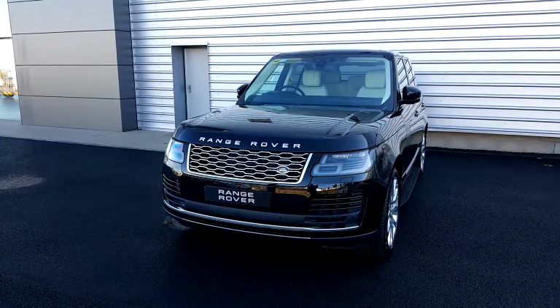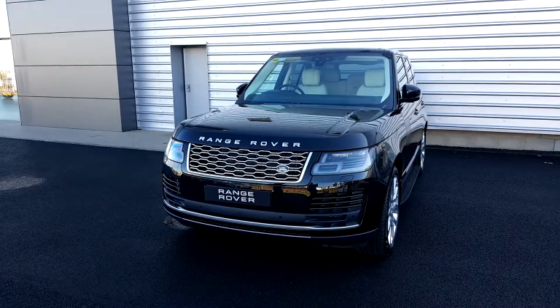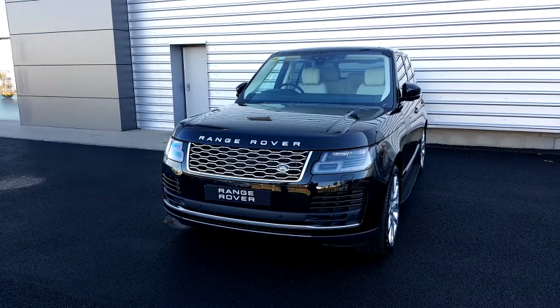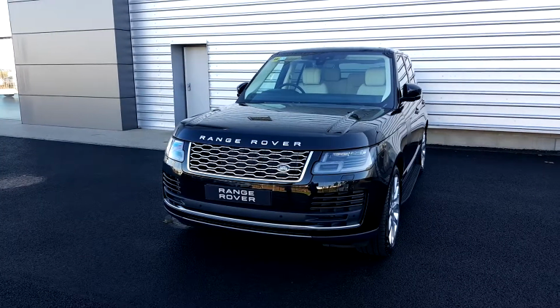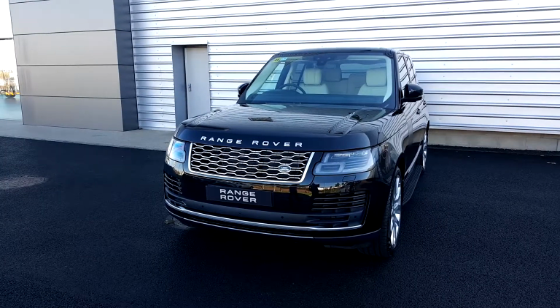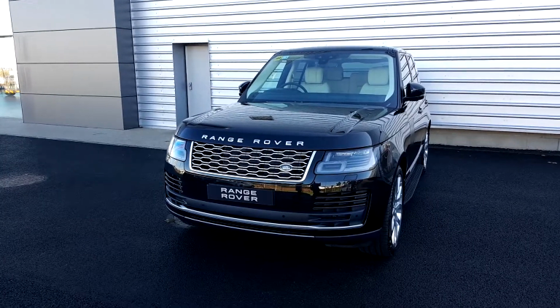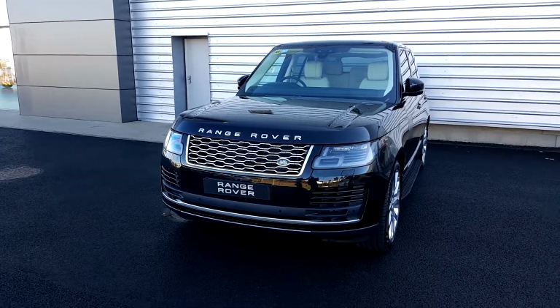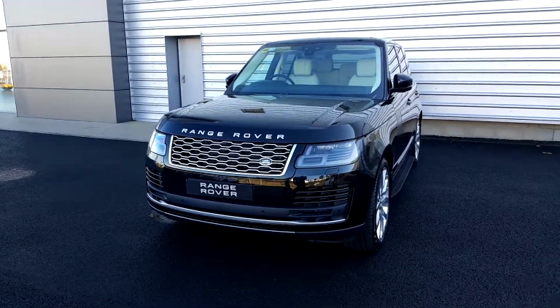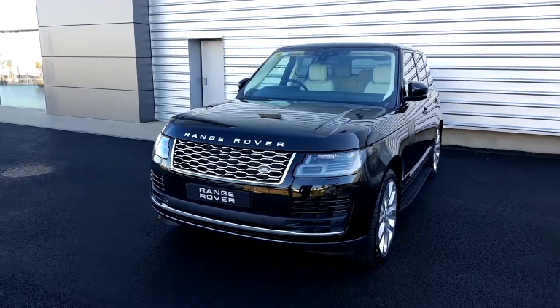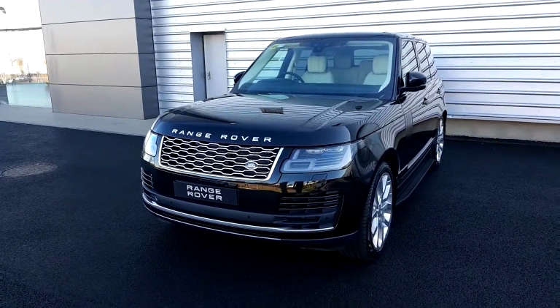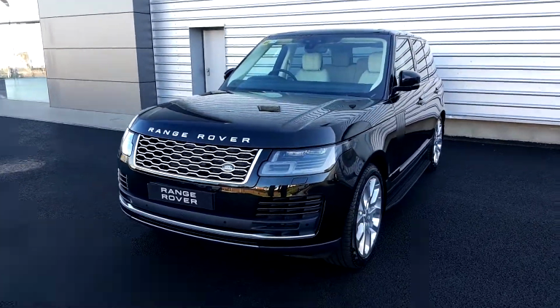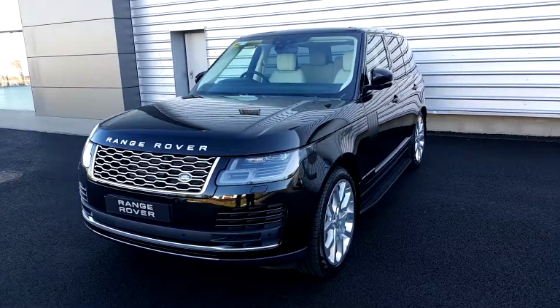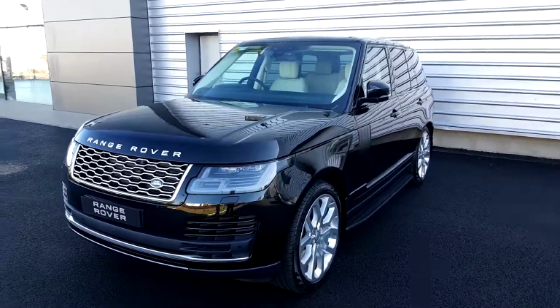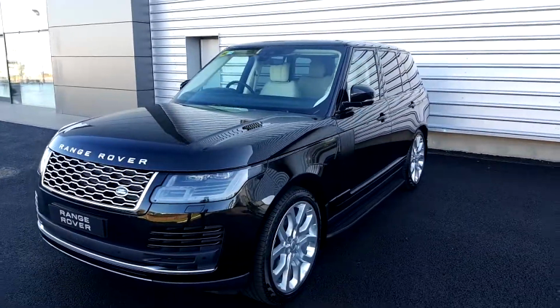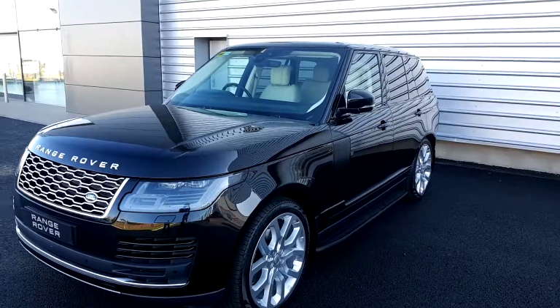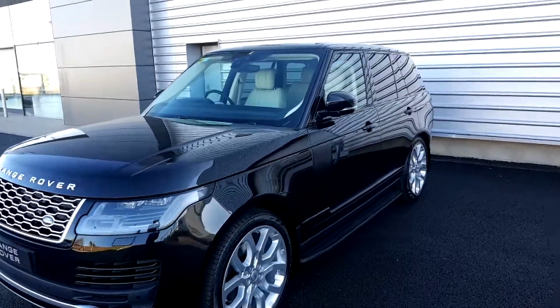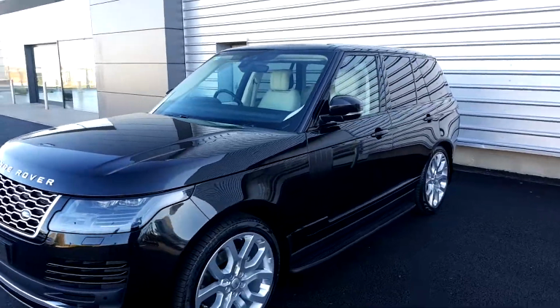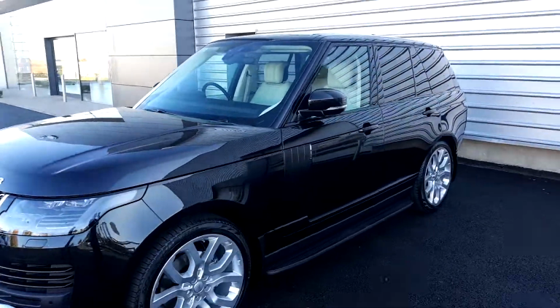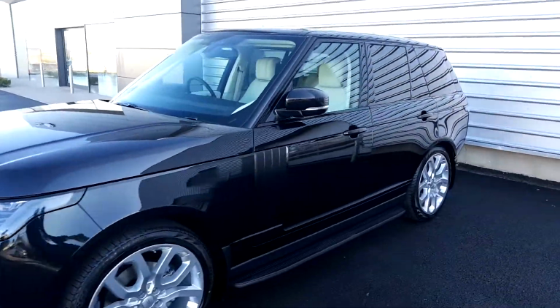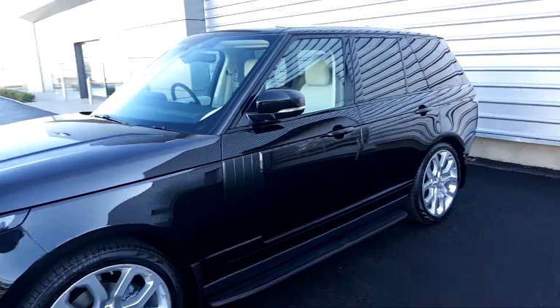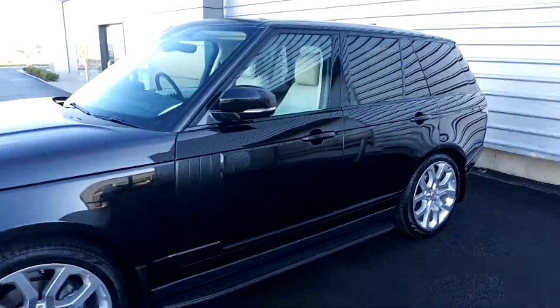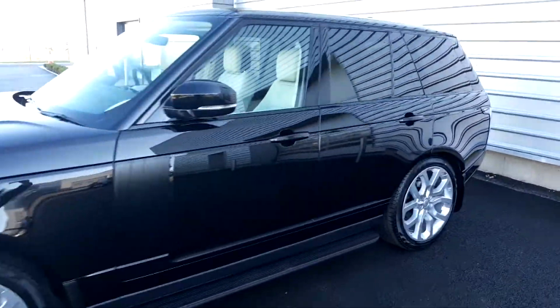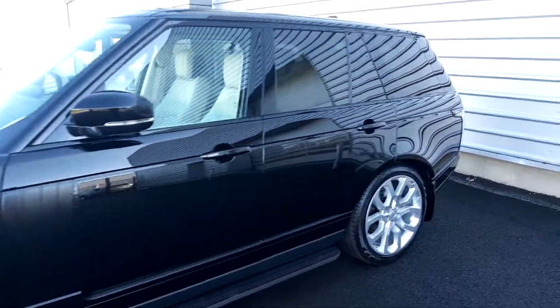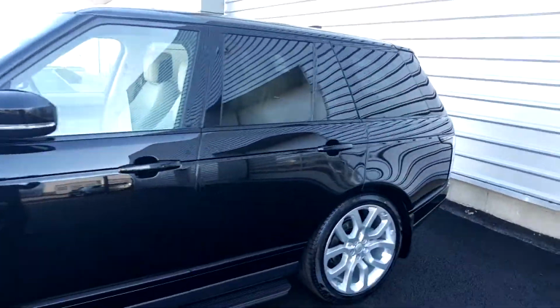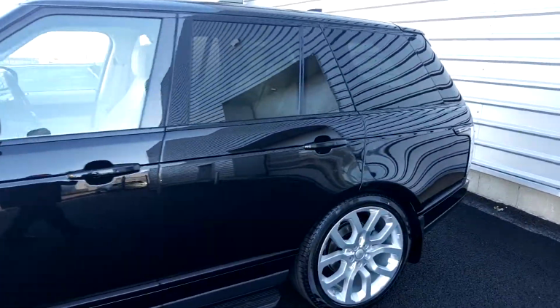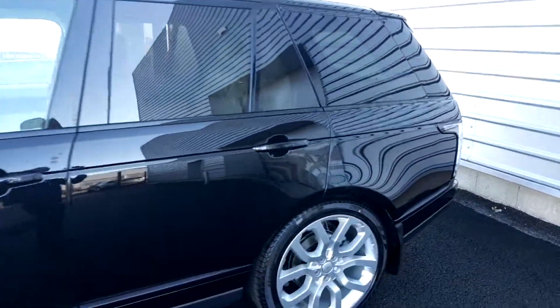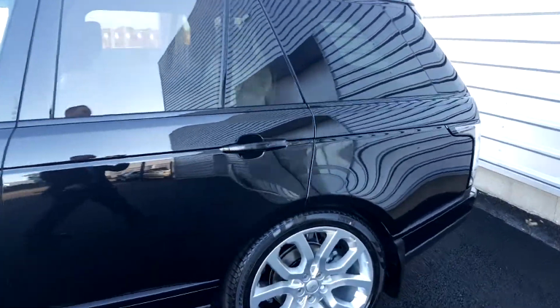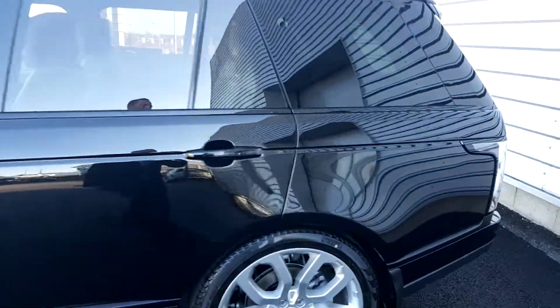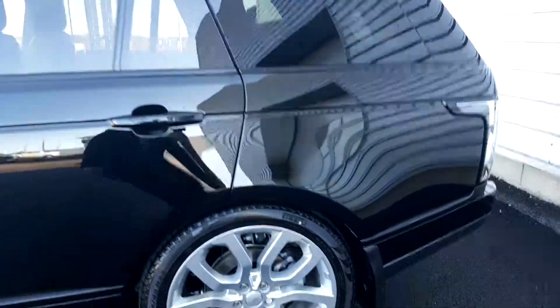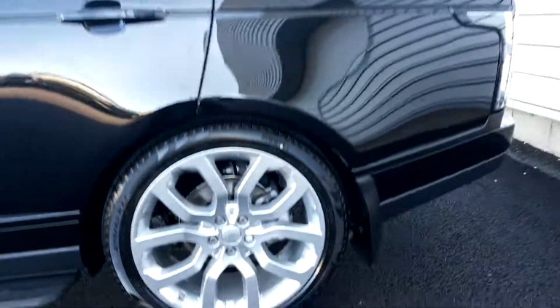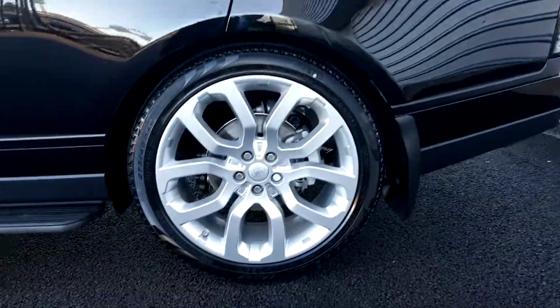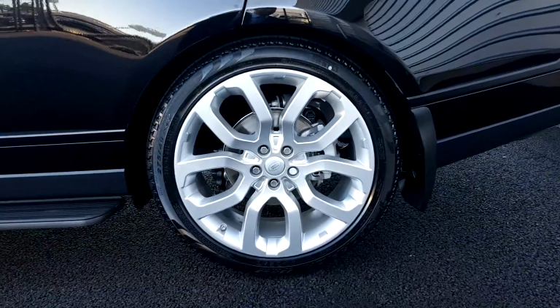Hello and welcome to Joe Duffy Jaguar Land Rover in Airside. Today we have a brand new Range Rover Vogue TDV6. This is in Santorini black metallic paint and it's on upgraded 22 inch alloy wheels.